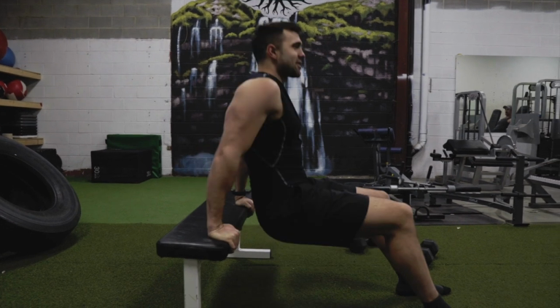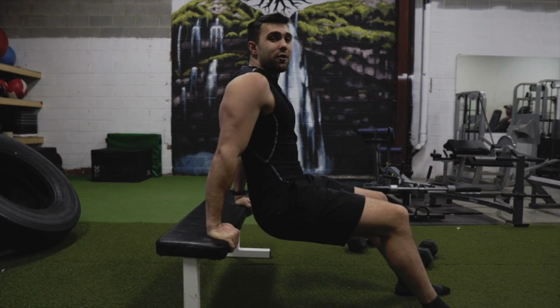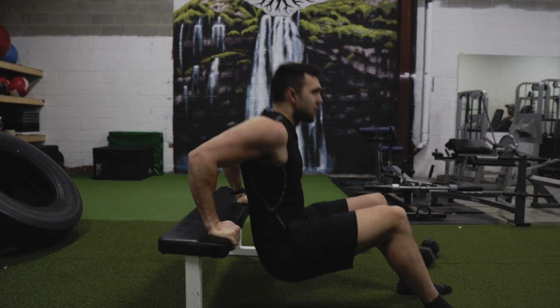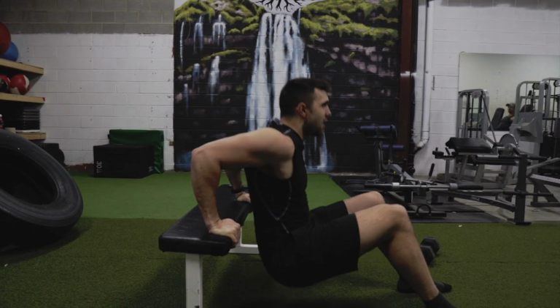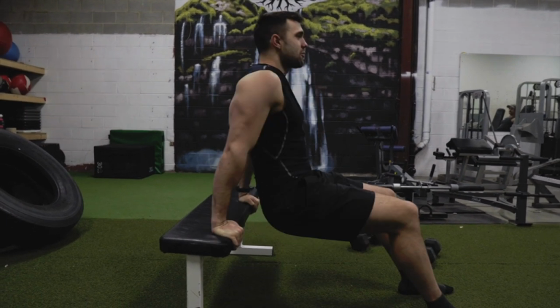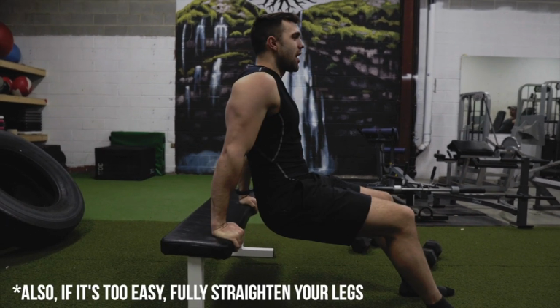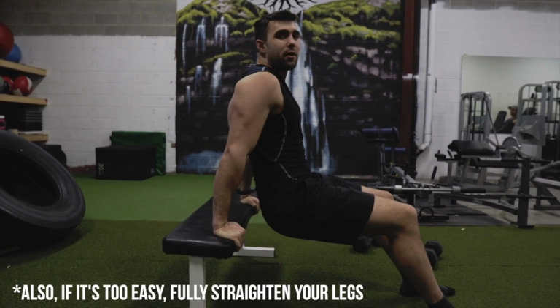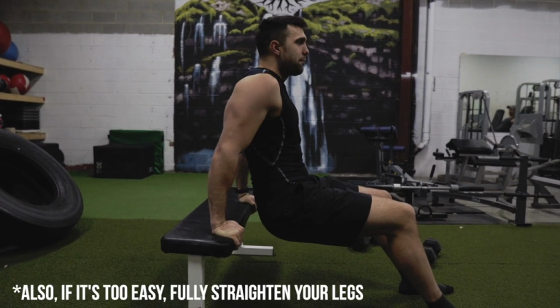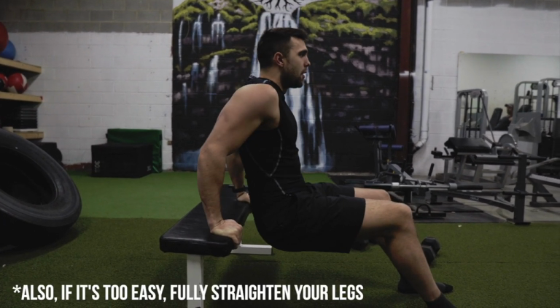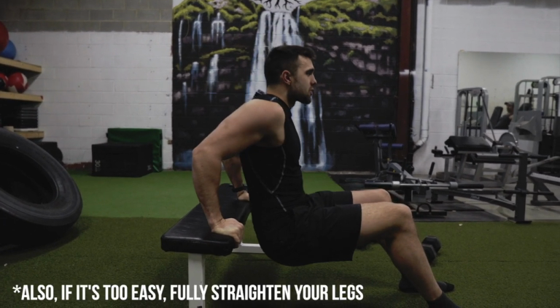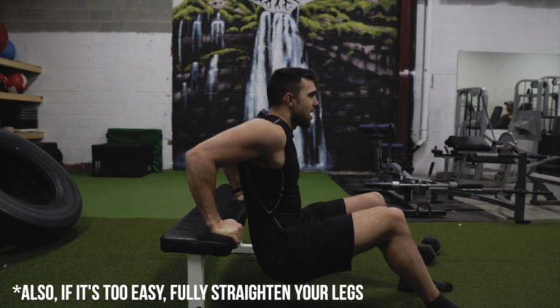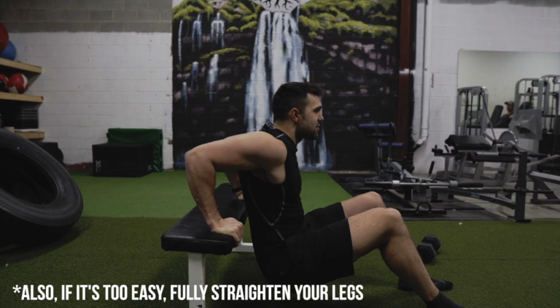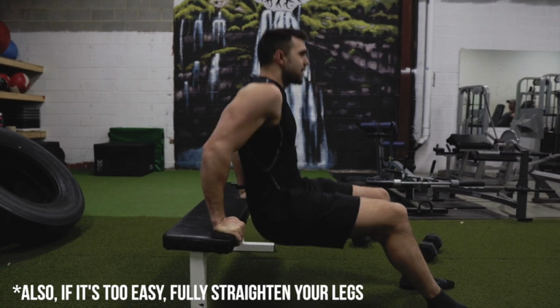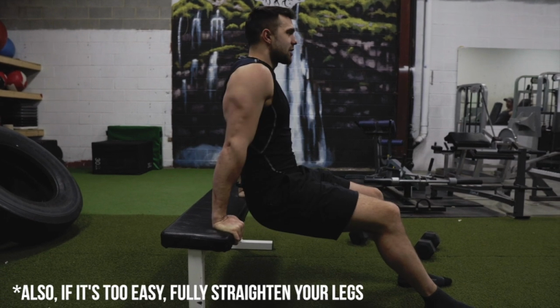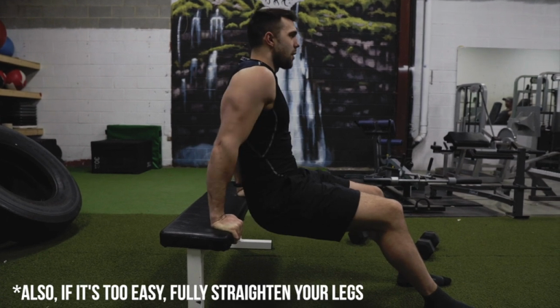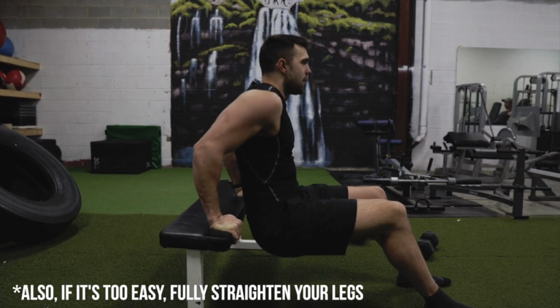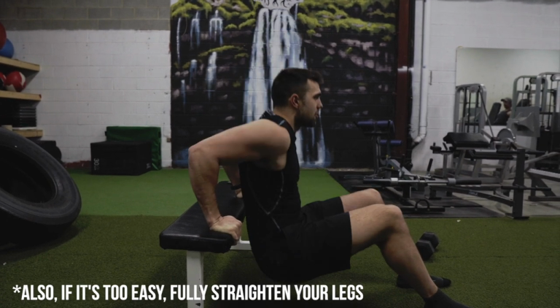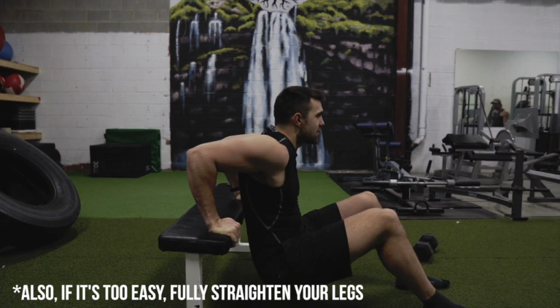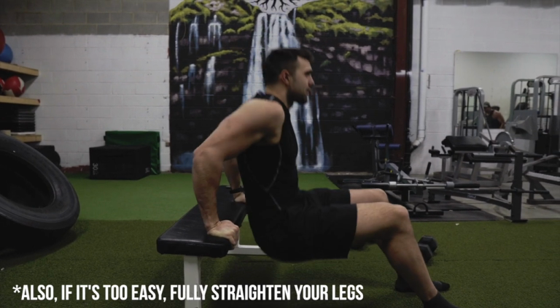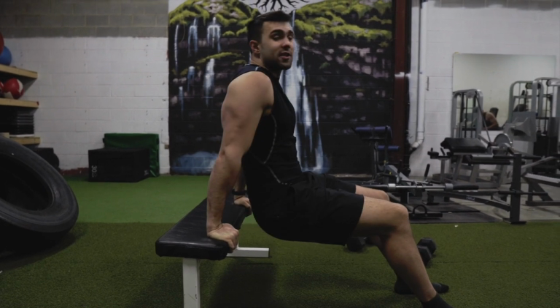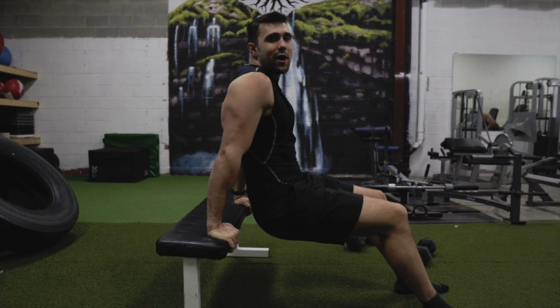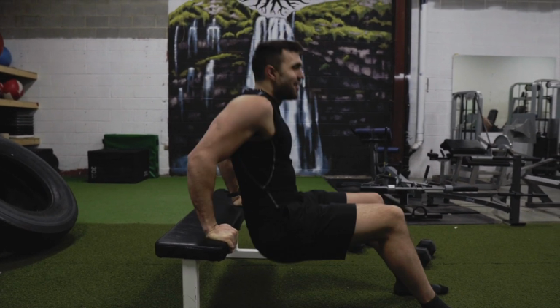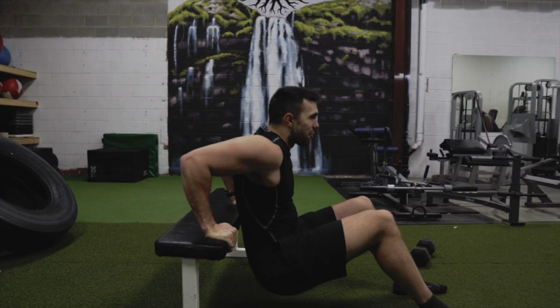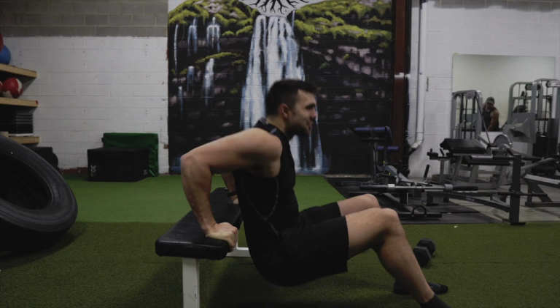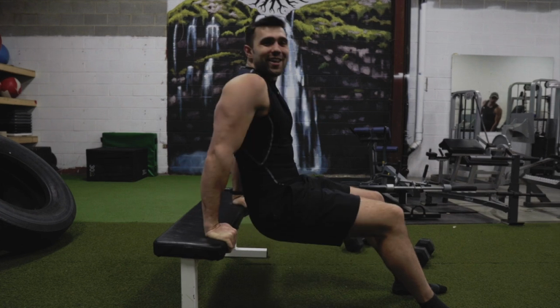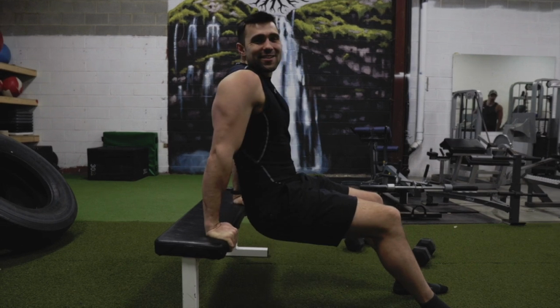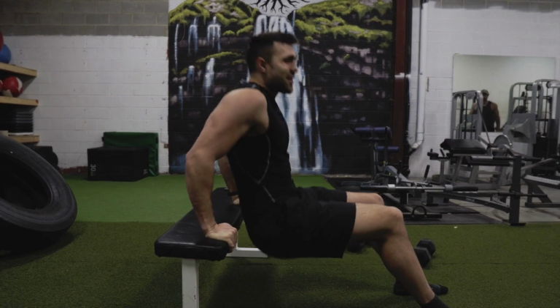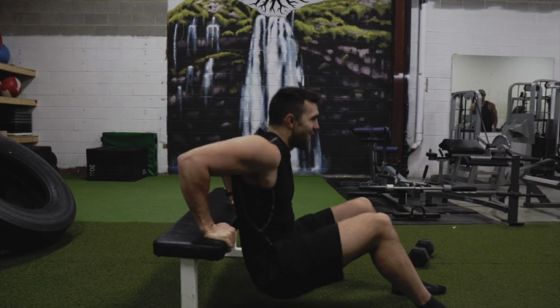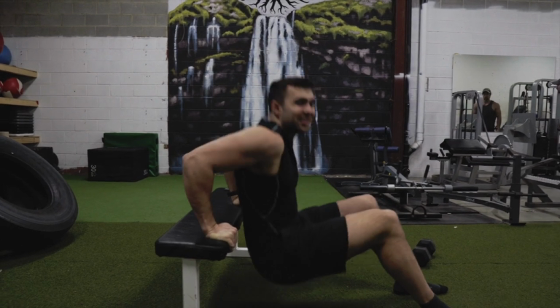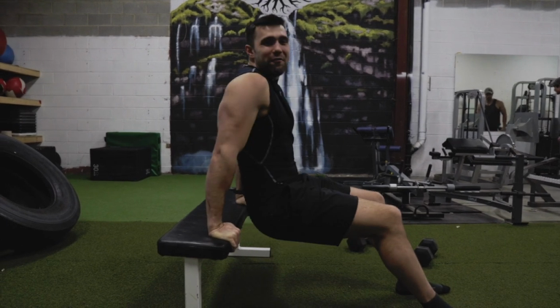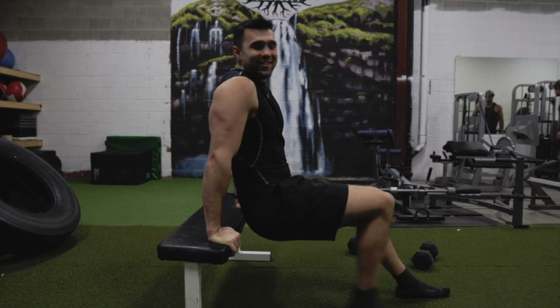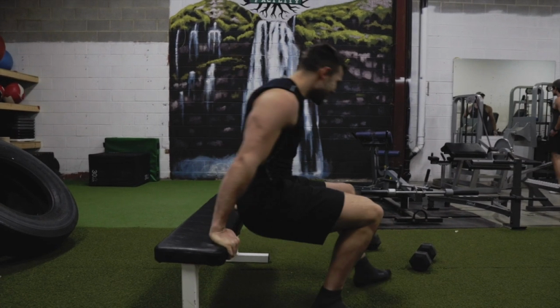Obviously, if you don't have a ton of weight around, you just got to do some more reps or play with tempo — go slow, negatives, big contraction on the way up. It's a good way to fire up the triceps.